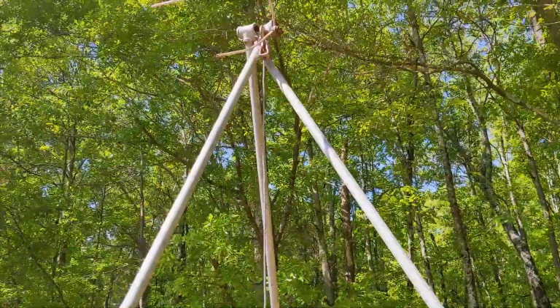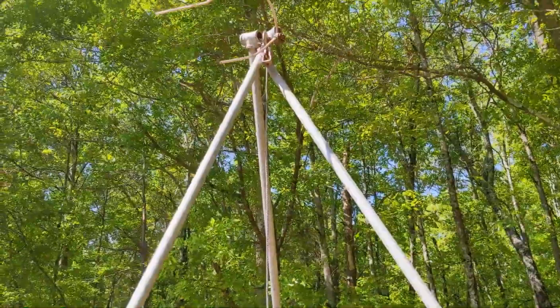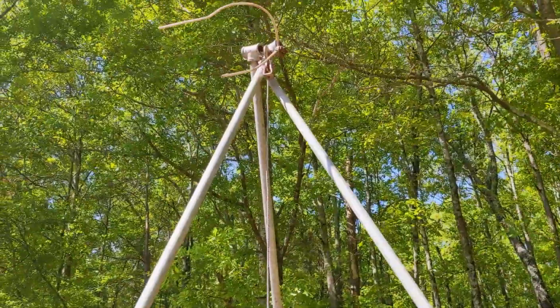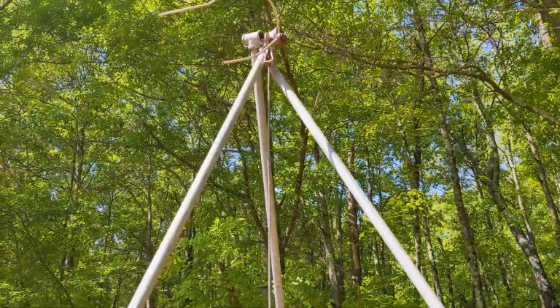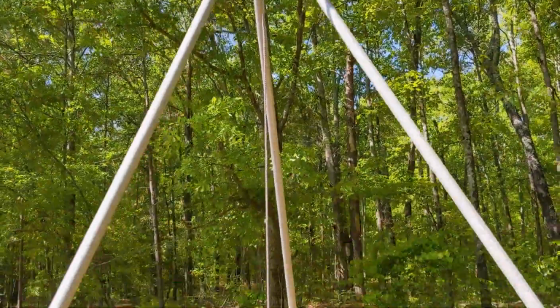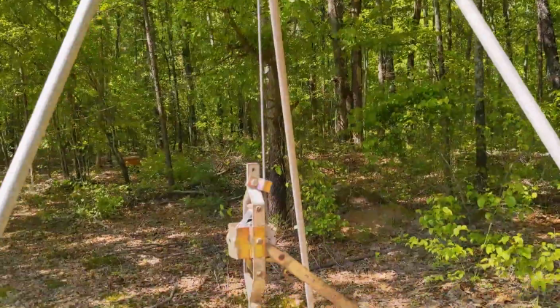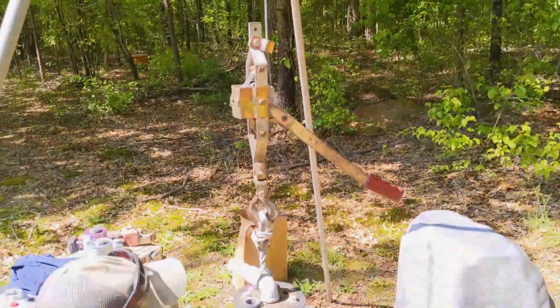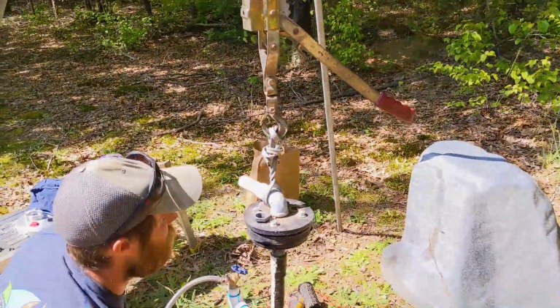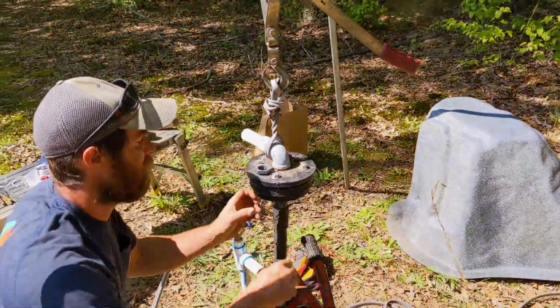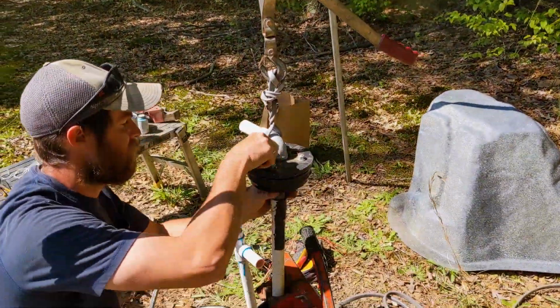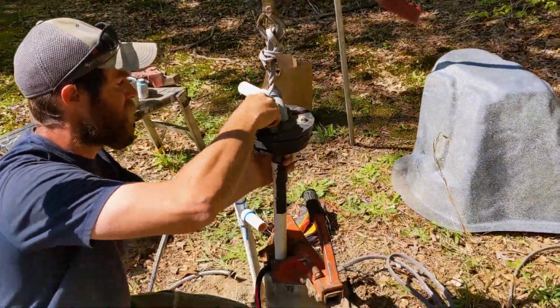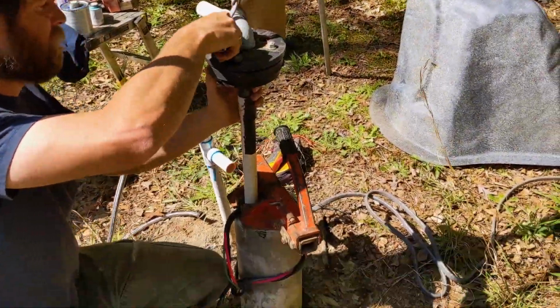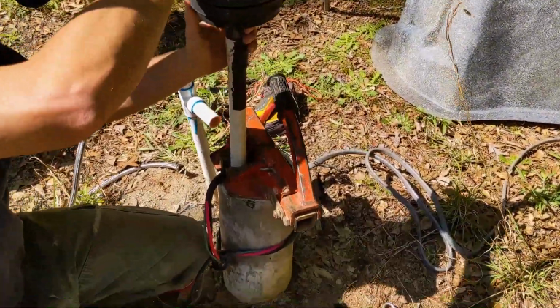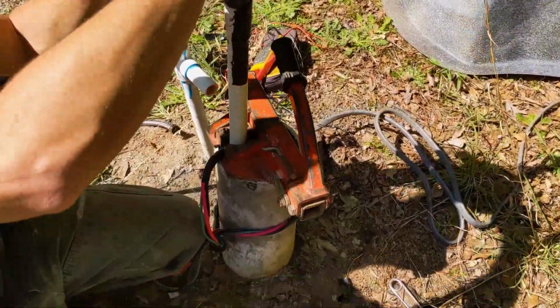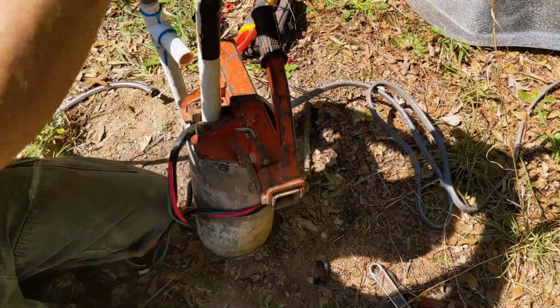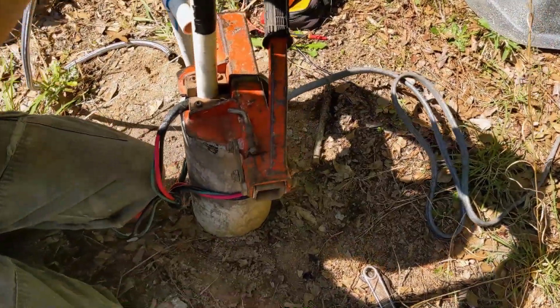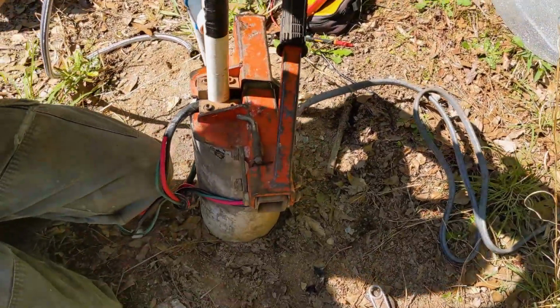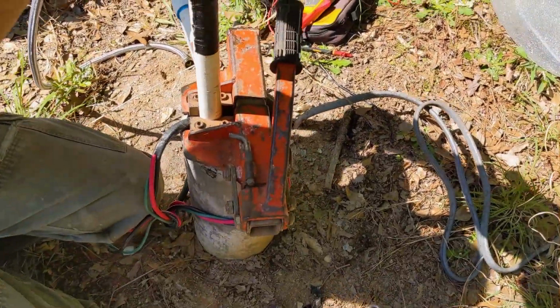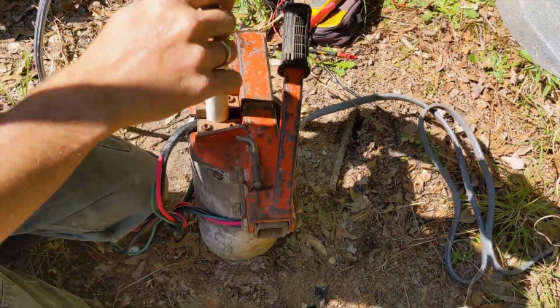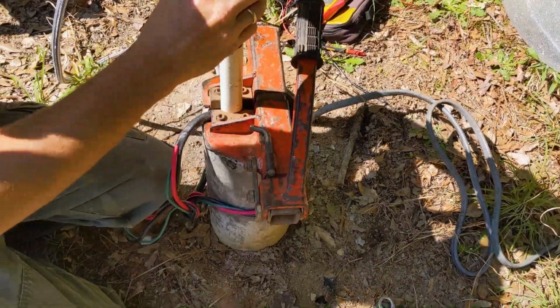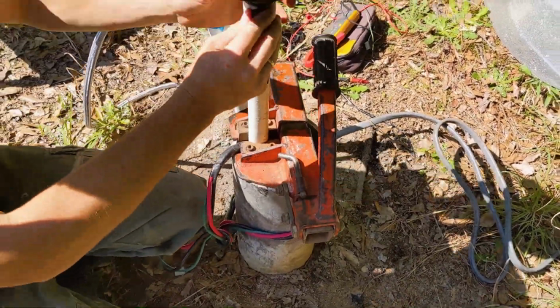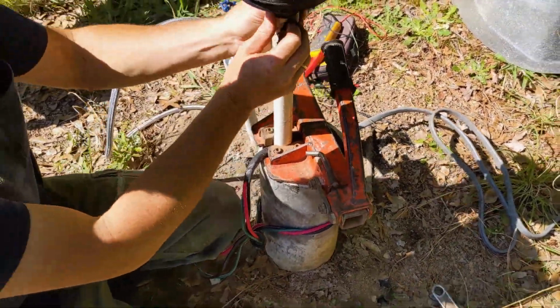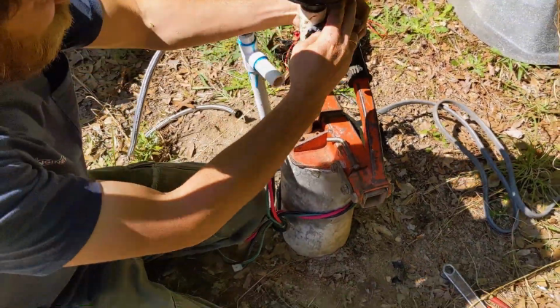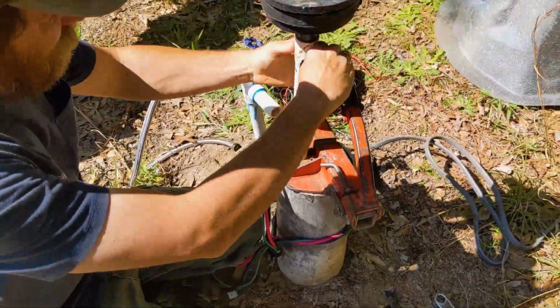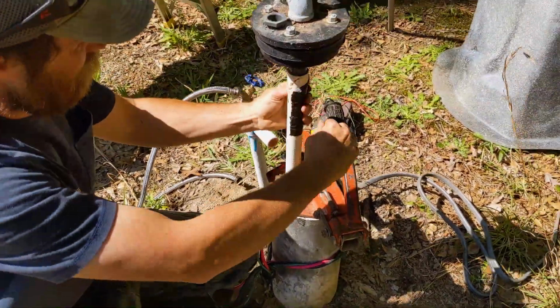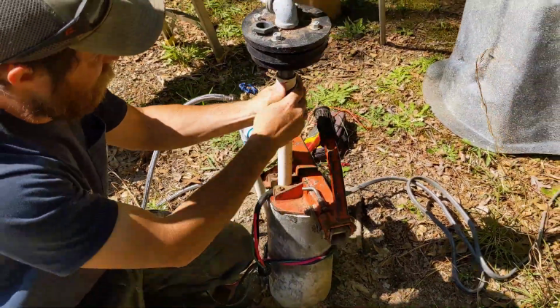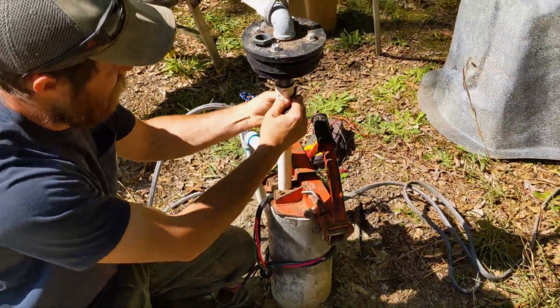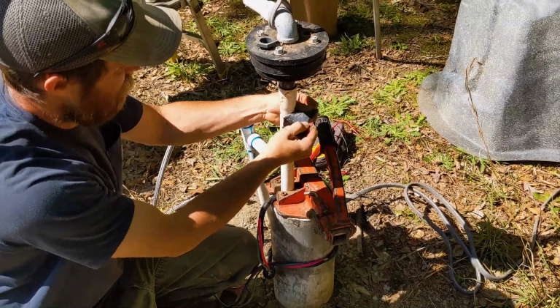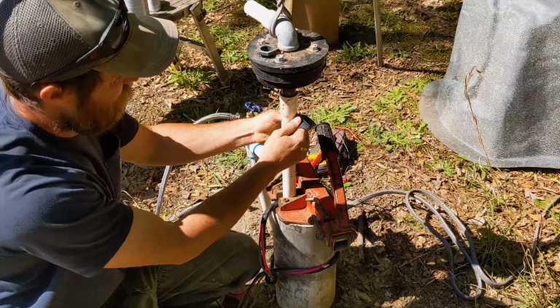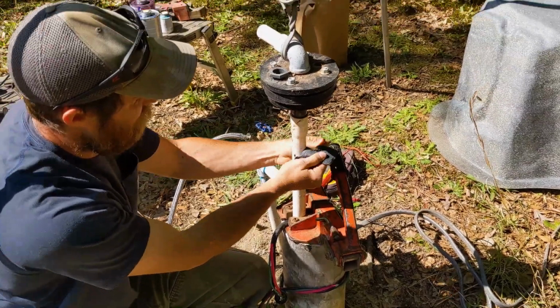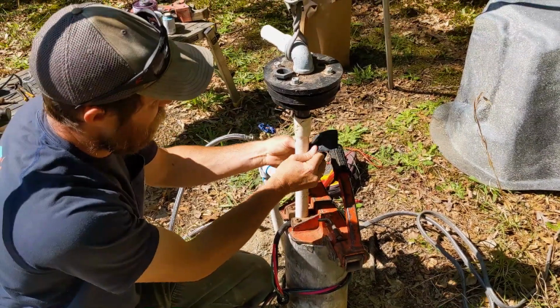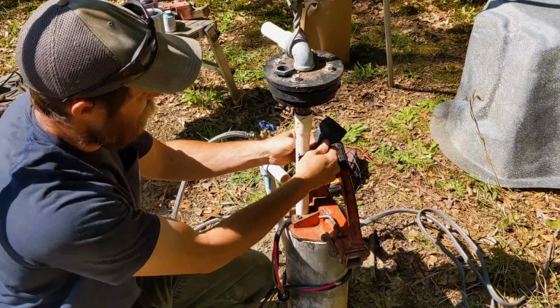High-tech right there with the come-along — it saves the back. And the quick clamp is the lifesaver, acting as an extra set of hands while we get this thing prepped. The hardest thing about a simple pump in the south, or wherever you have a top discharge well and not a pitless adapter, is putting this cap in place.